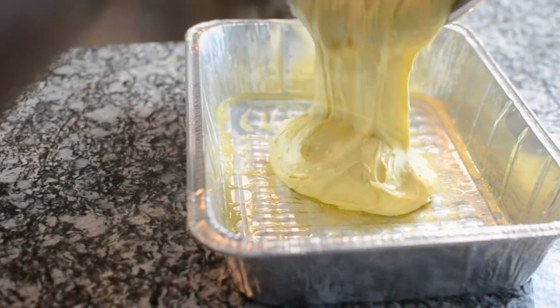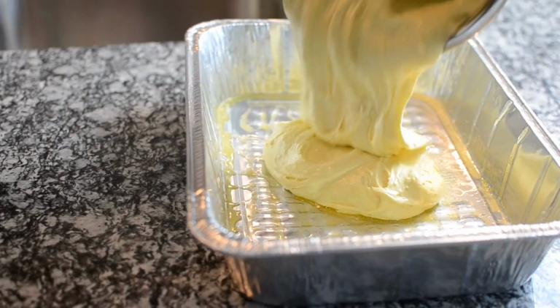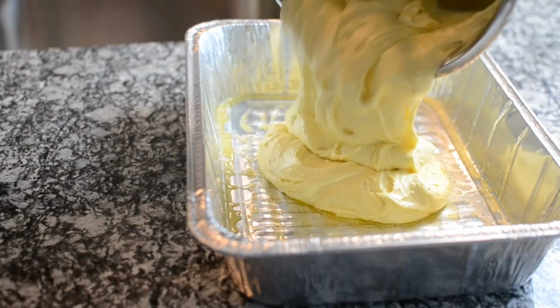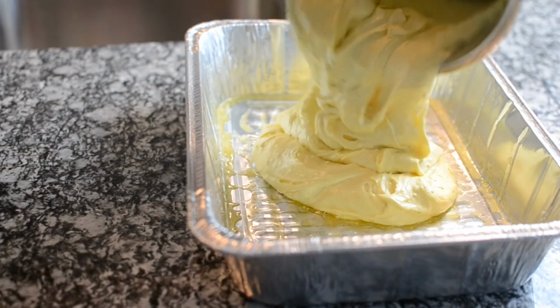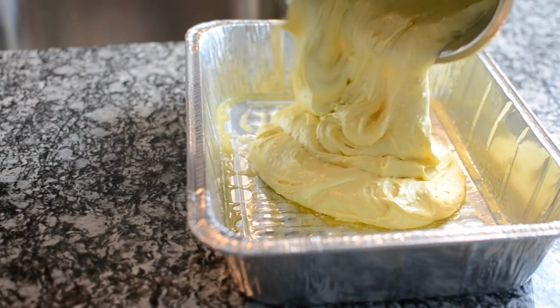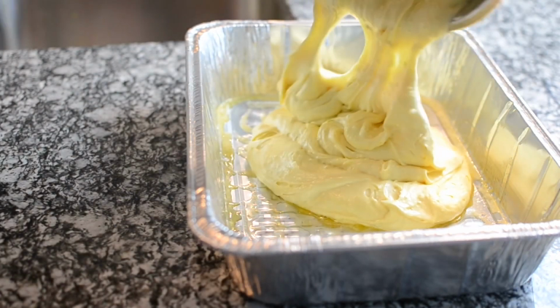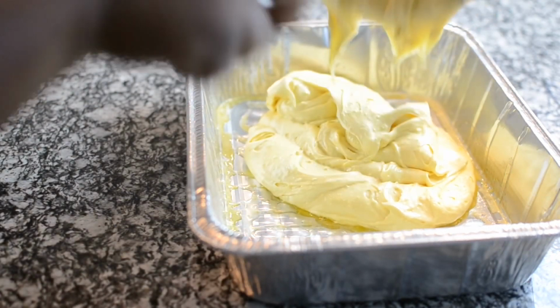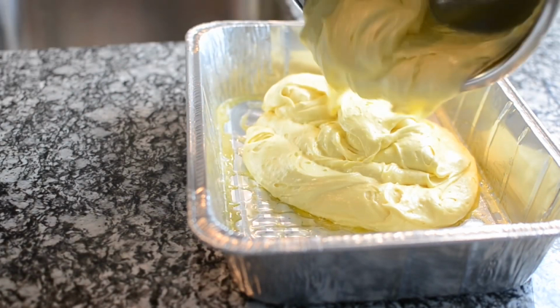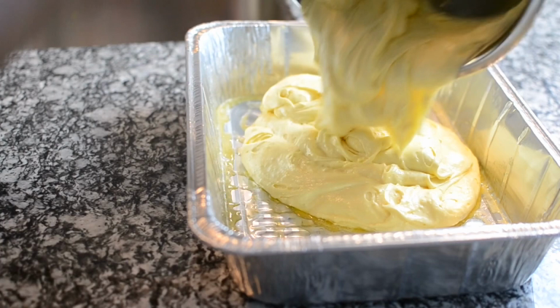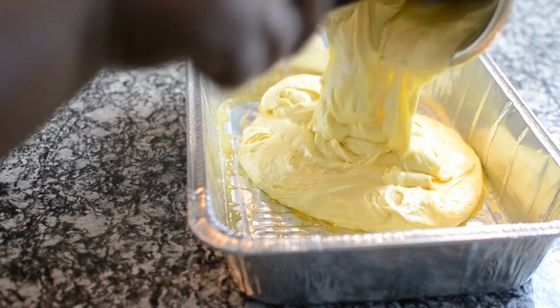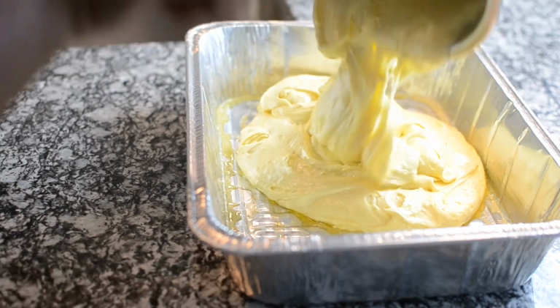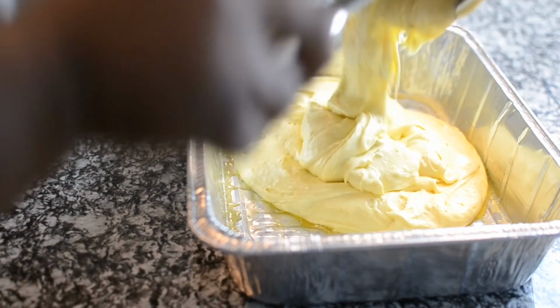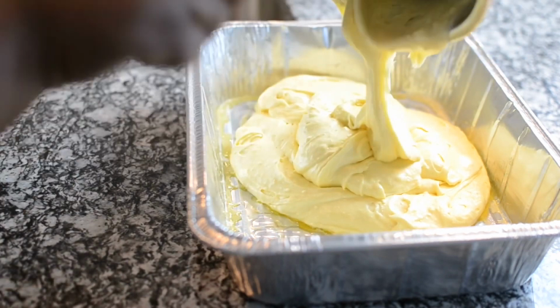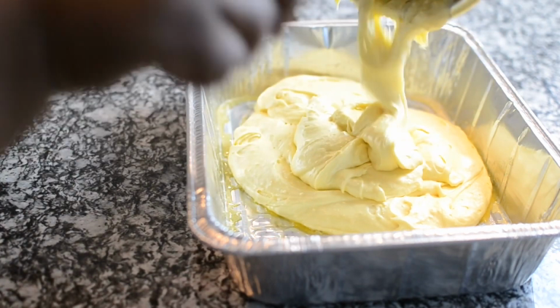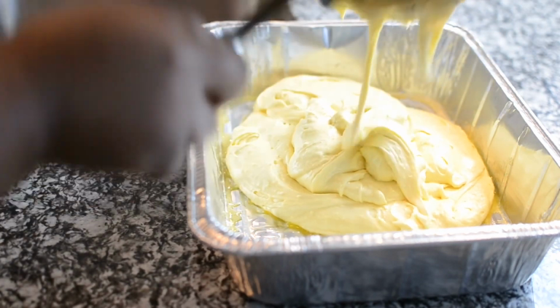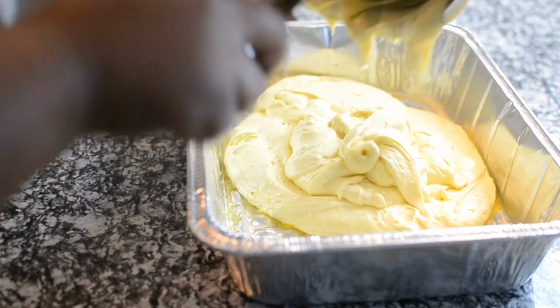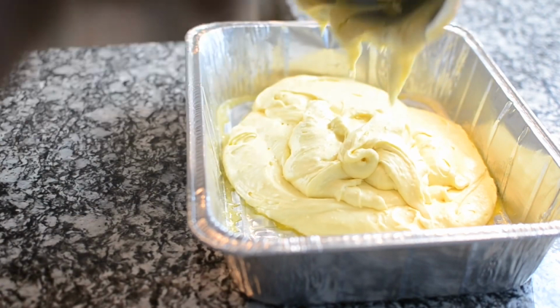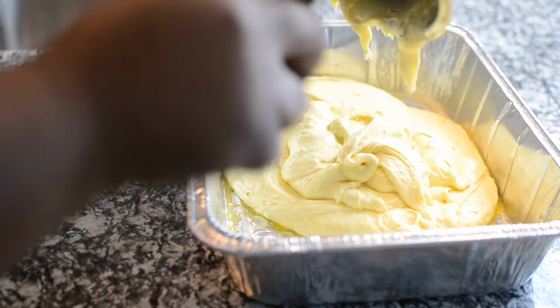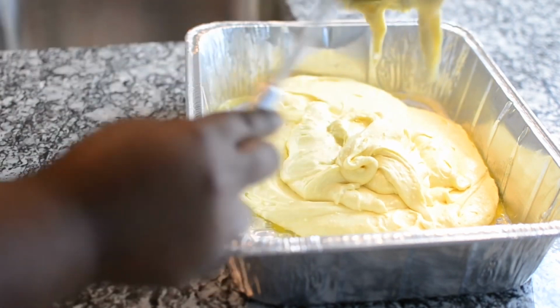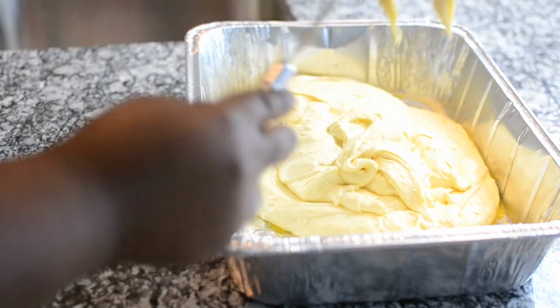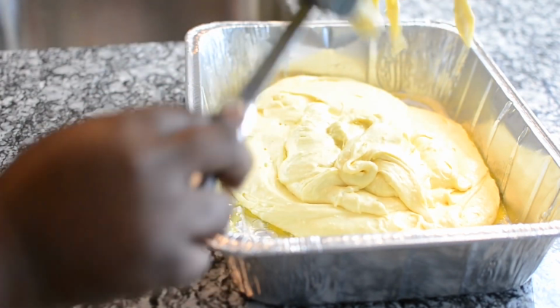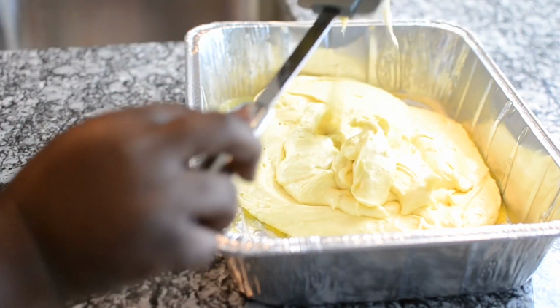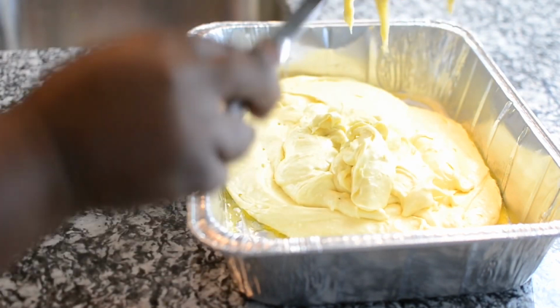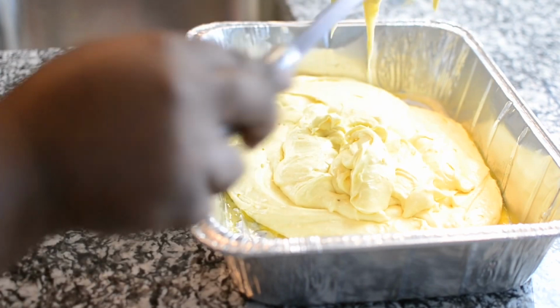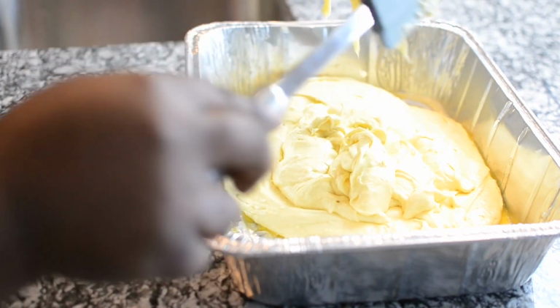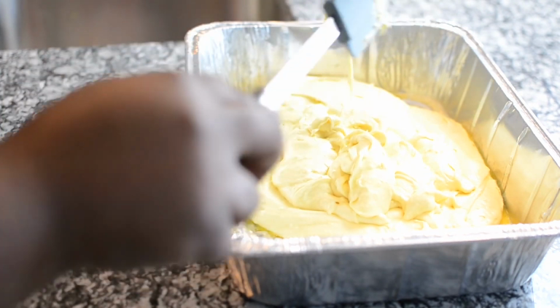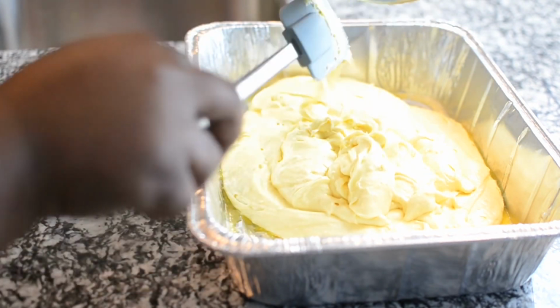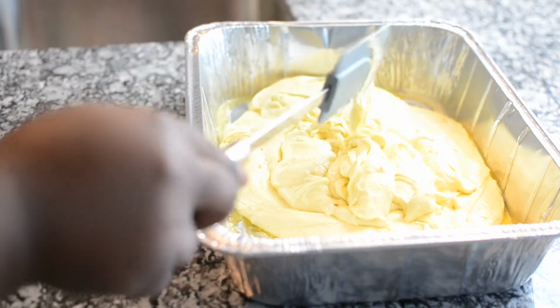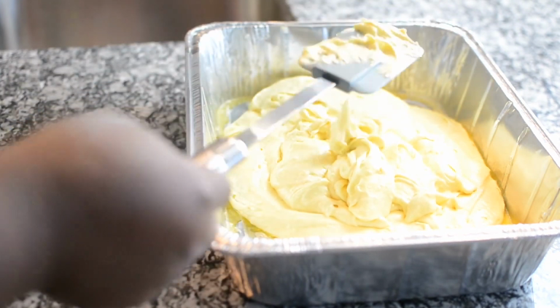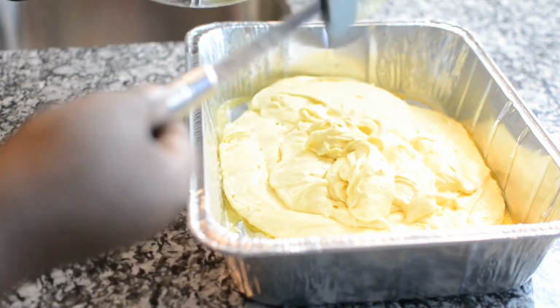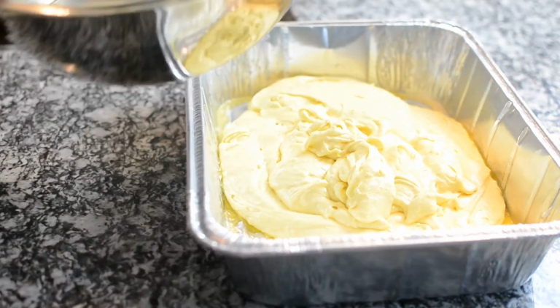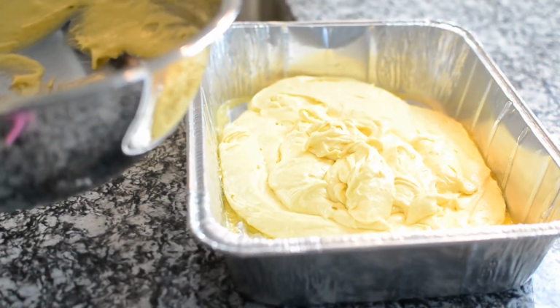All you want to do is put it into a greased baking pan. This is obviously the wrong pan, but hey, it is what it is. Just follow the directions on the back of your package.